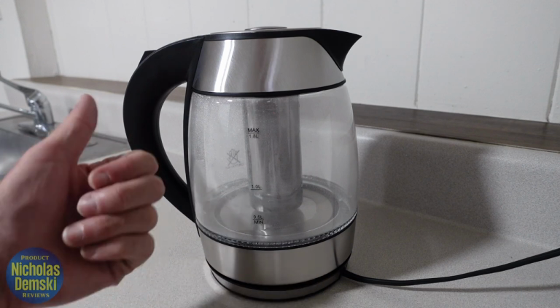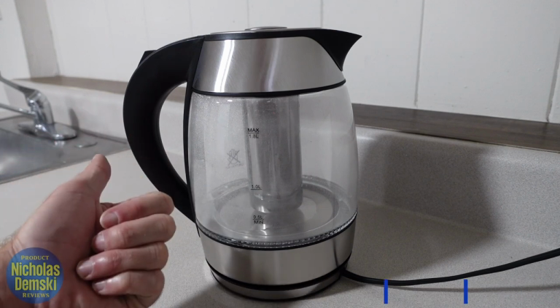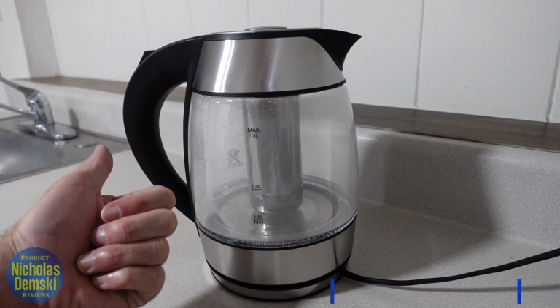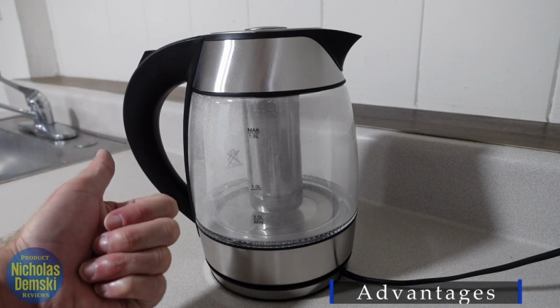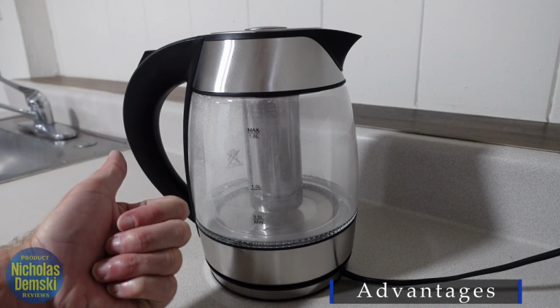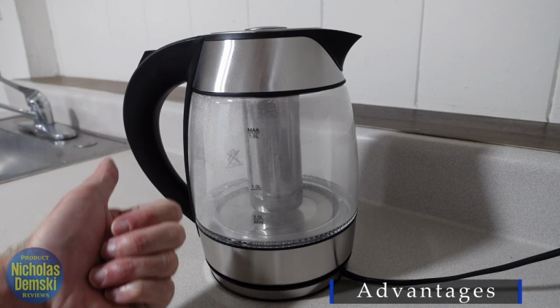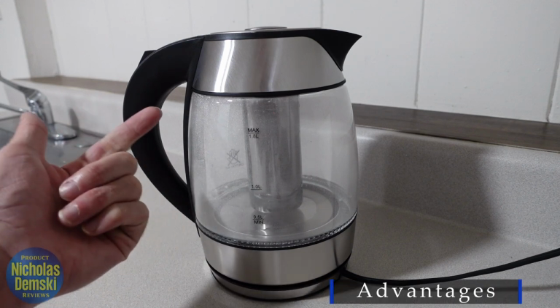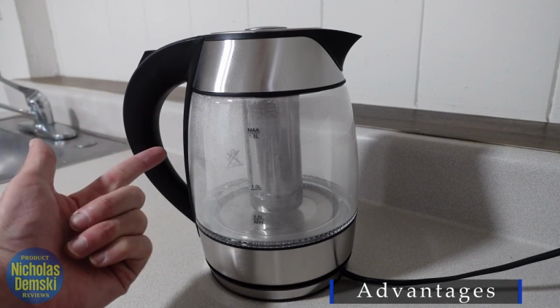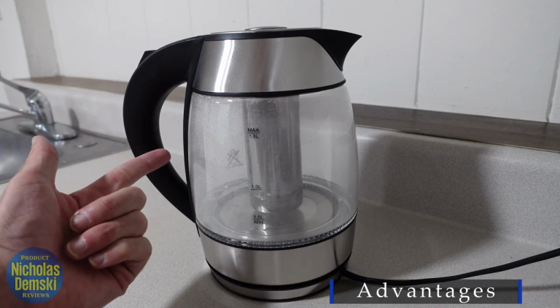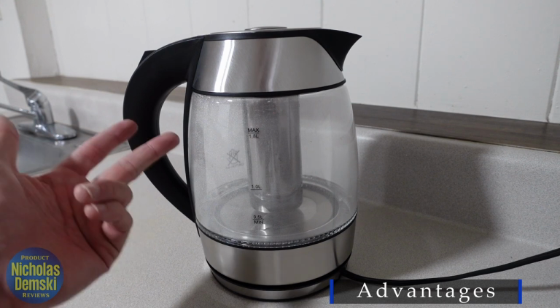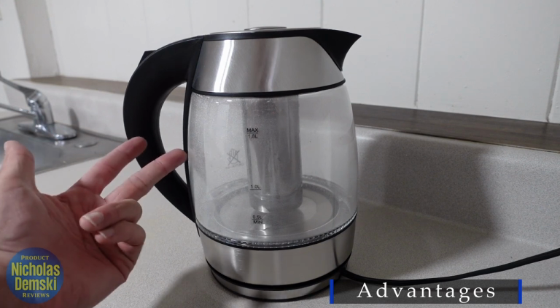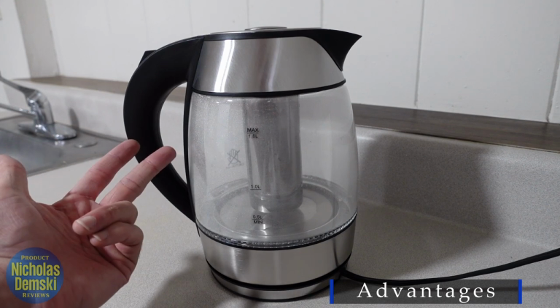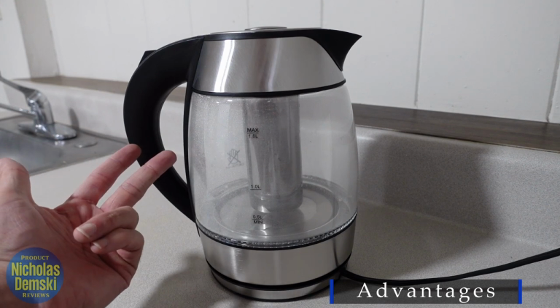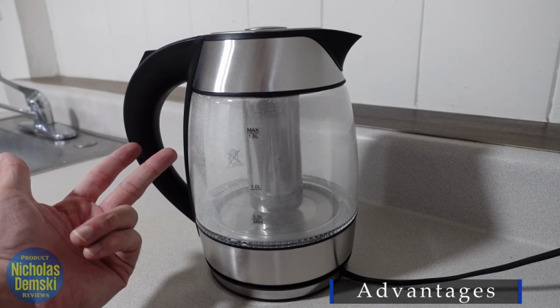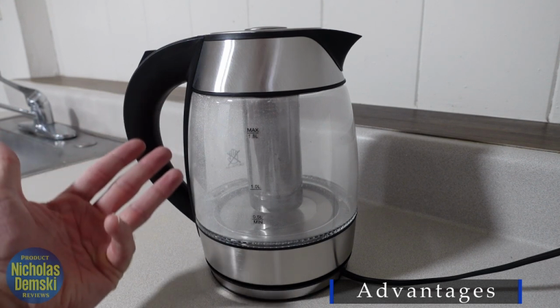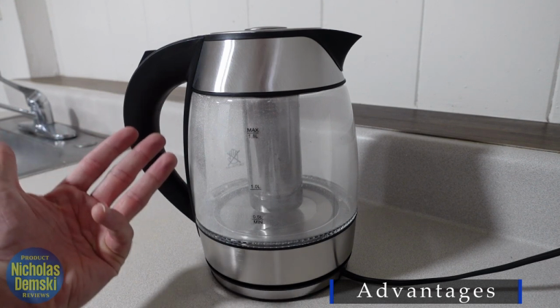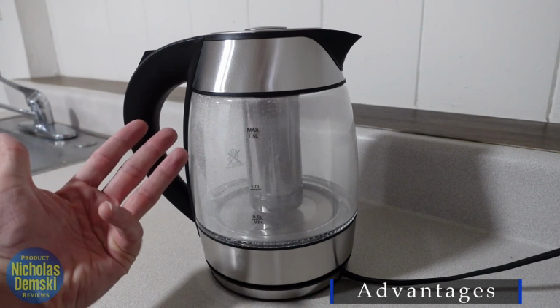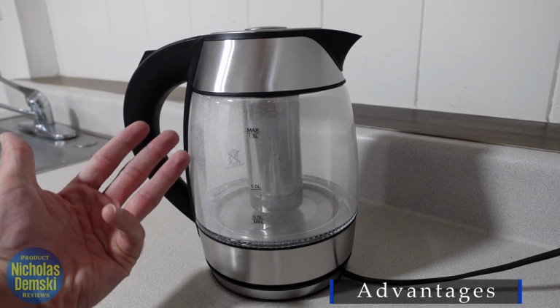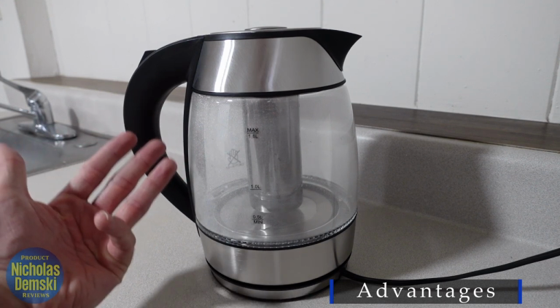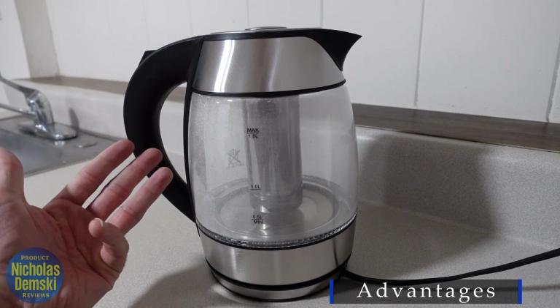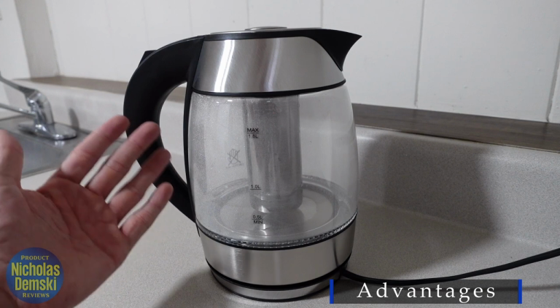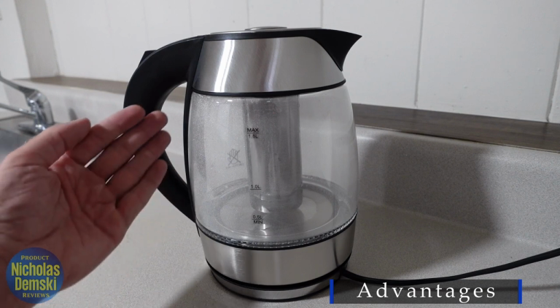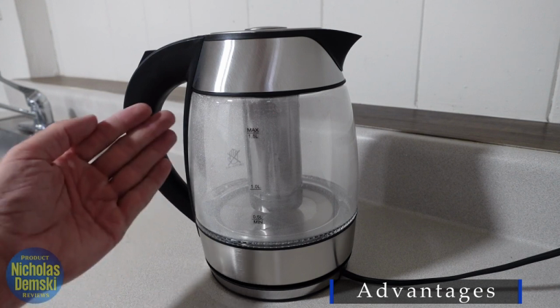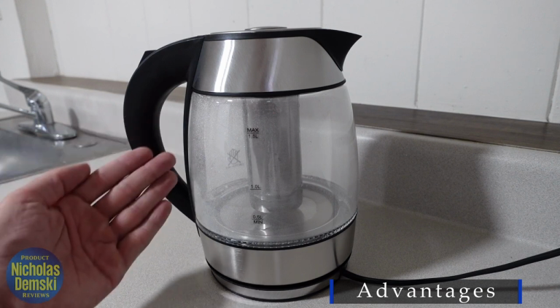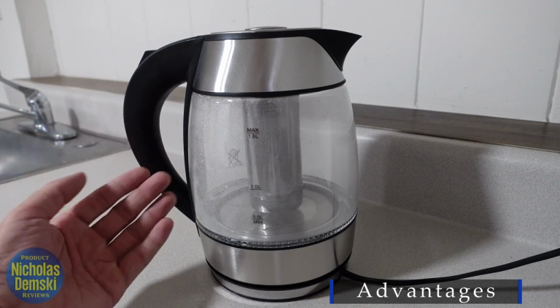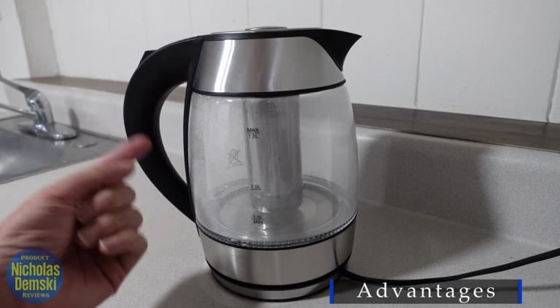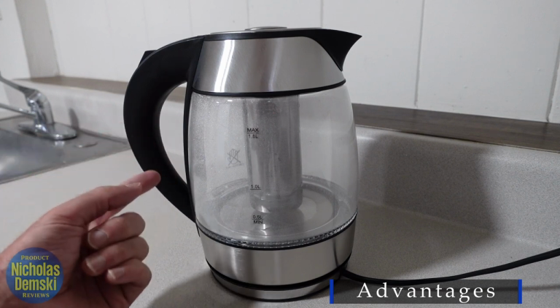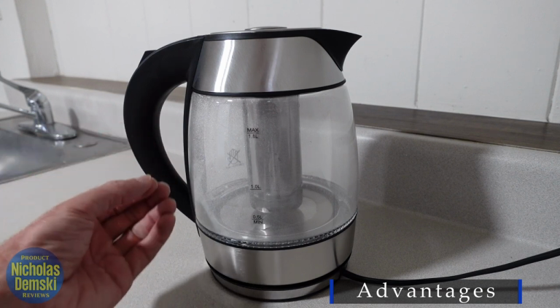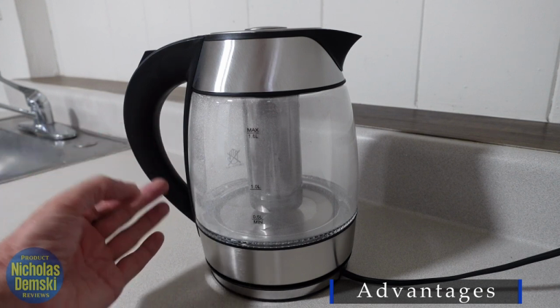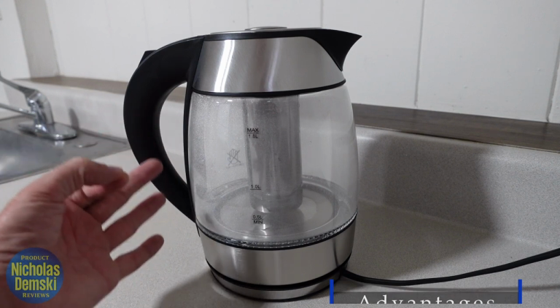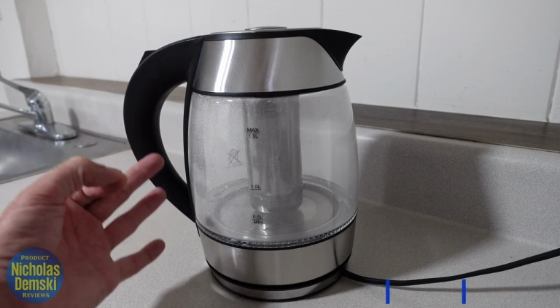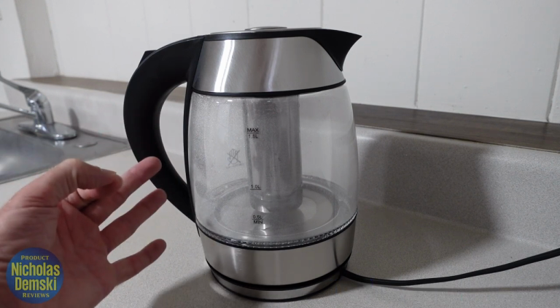For example, it looks cool while it's boiling with those blue lights, it boils pretty quickly, it's going to use less energy than other kettles, and I love that it's nice and quiet when it's boiling. You also get a one year guarantee through Chefman, but I've read reviews about it lasting well over two years.